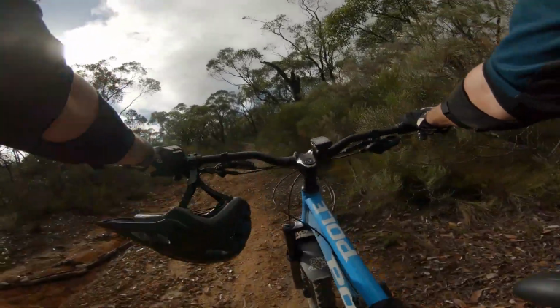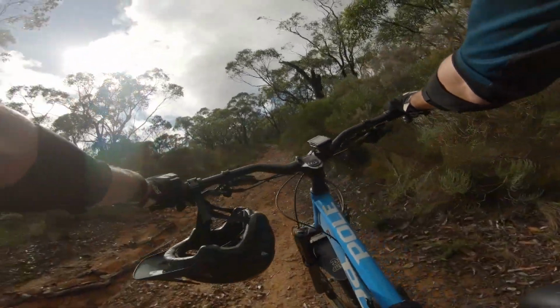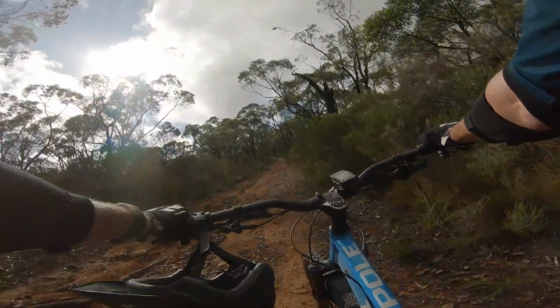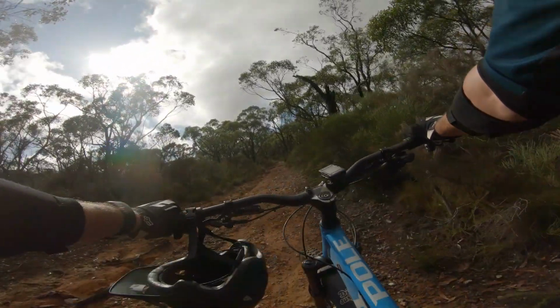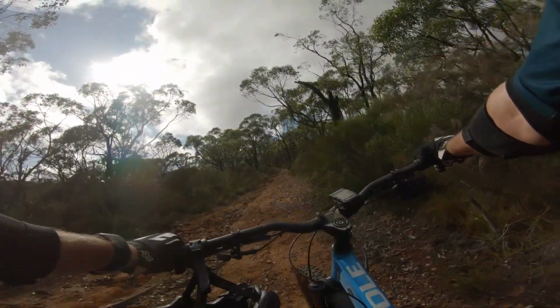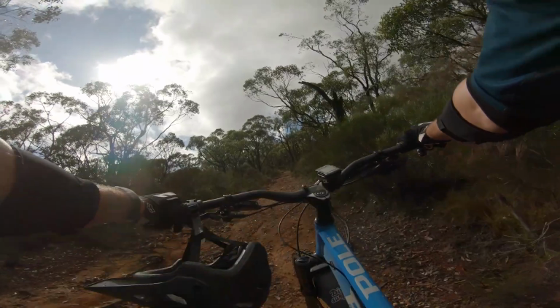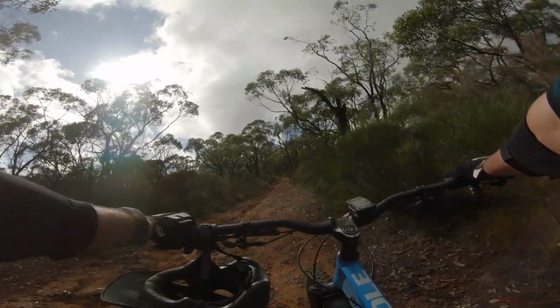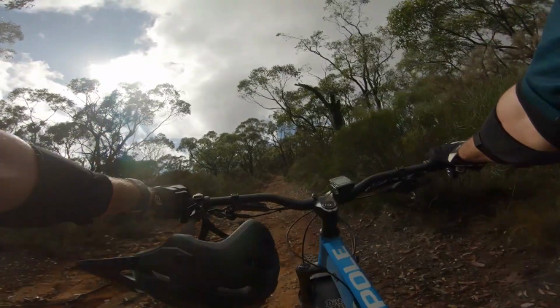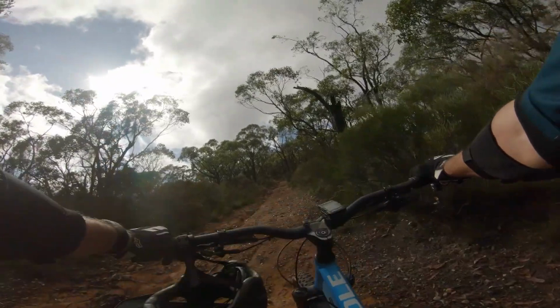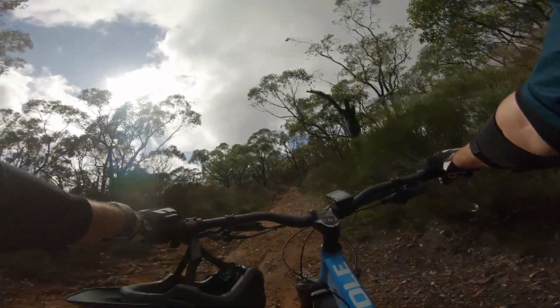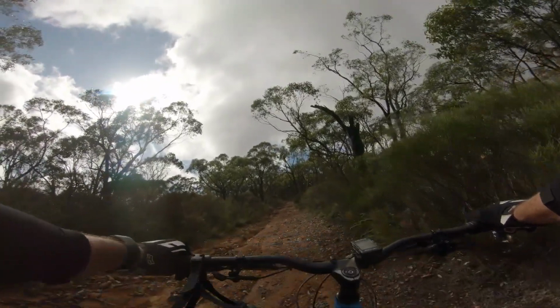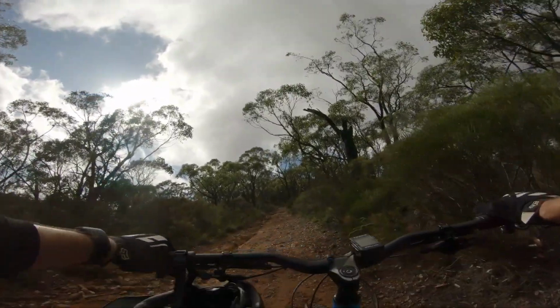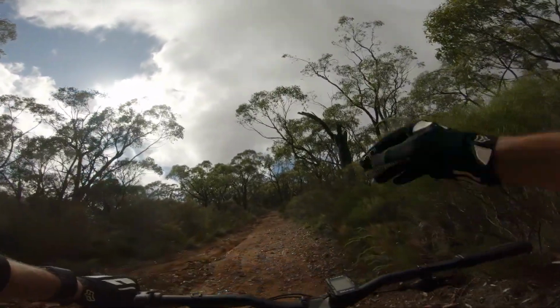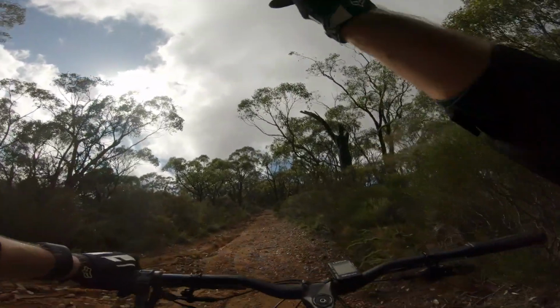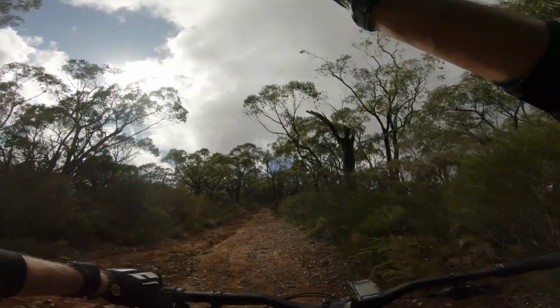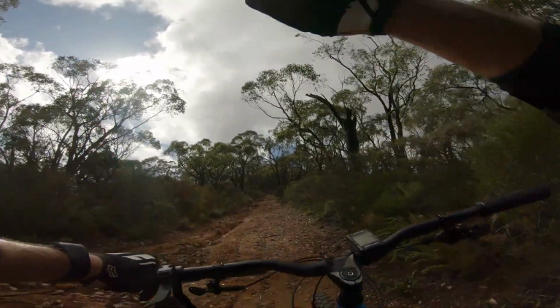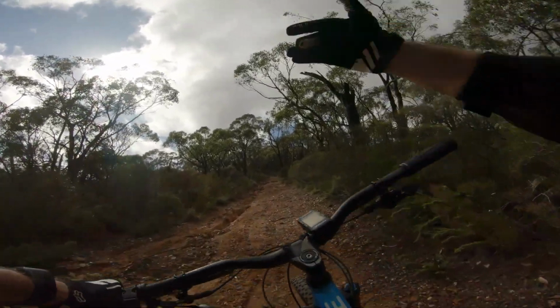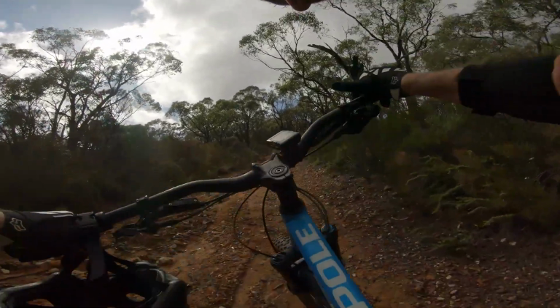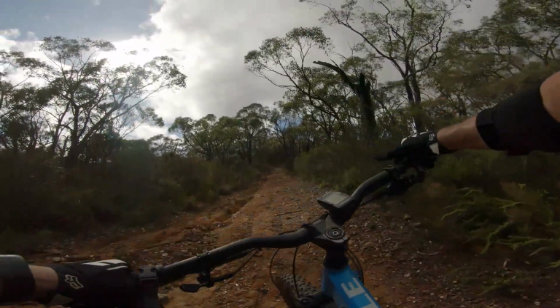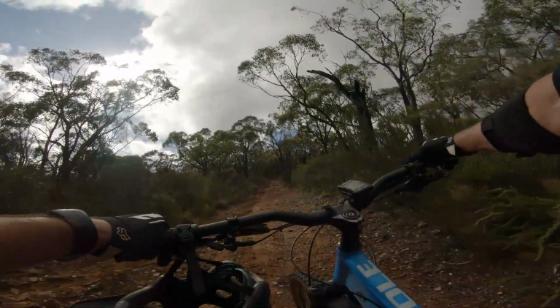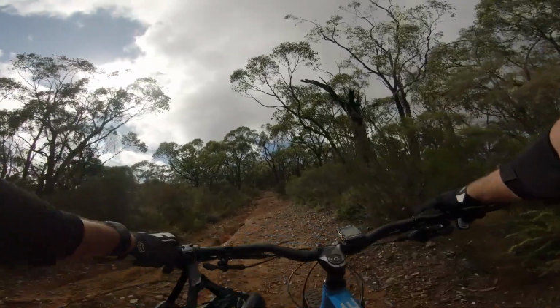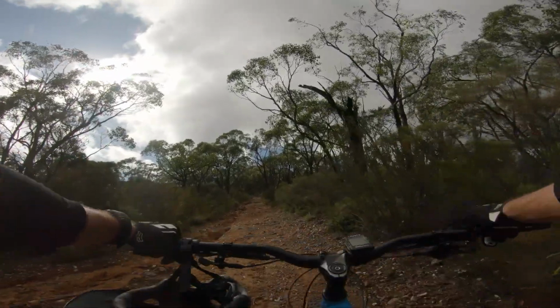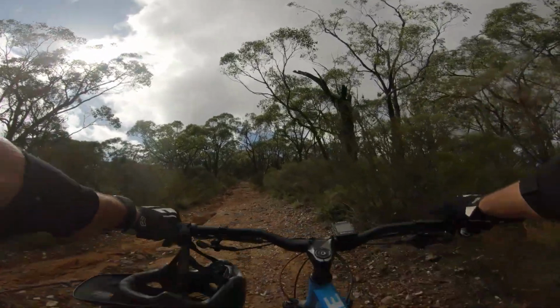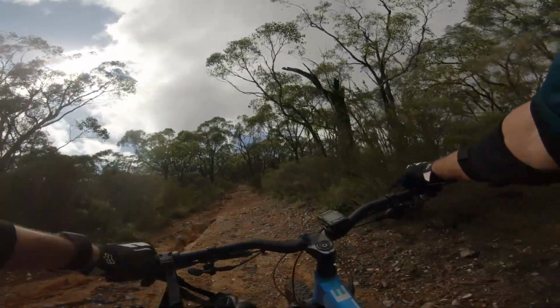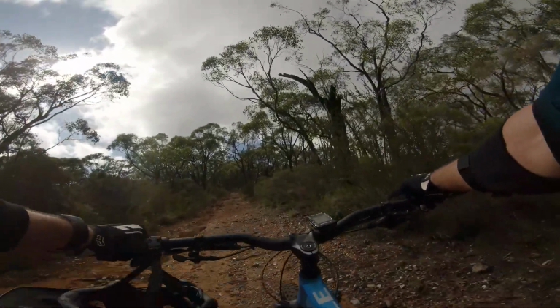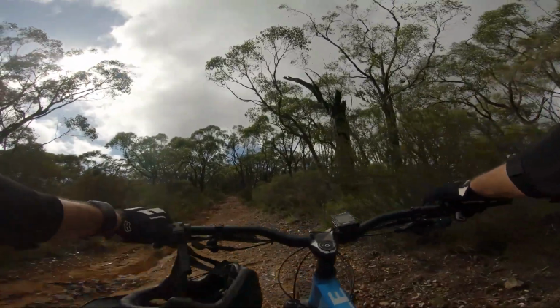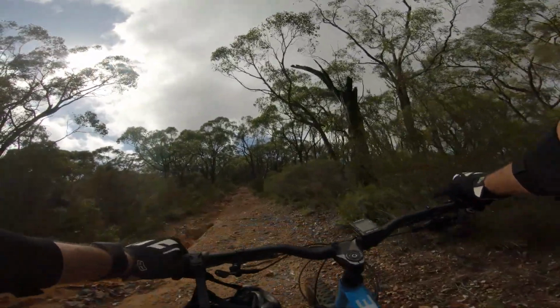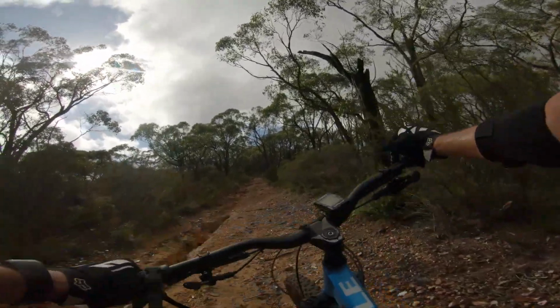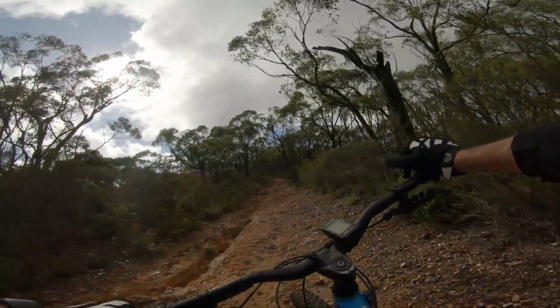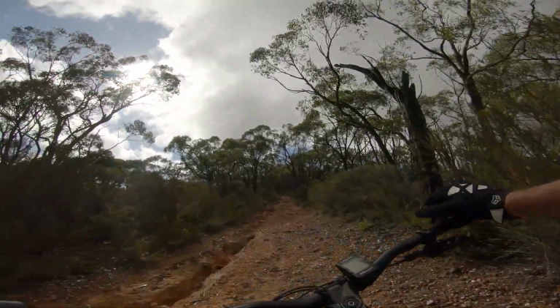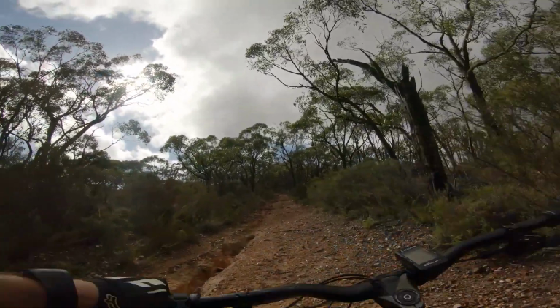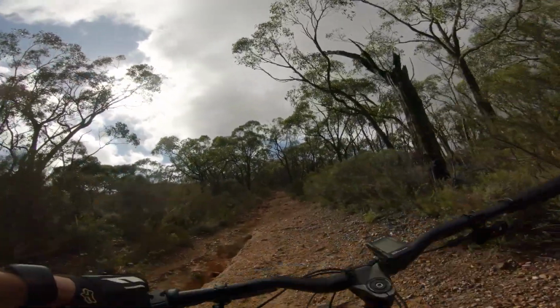Alright, enough of me gas-bagging. I'm going to keep going here — I'm now at 38% incline, so this is thrilling. Hopefully it'll end soon. Cheers.